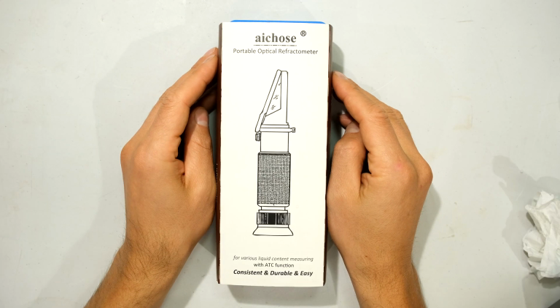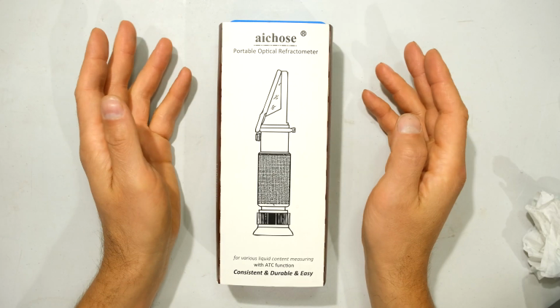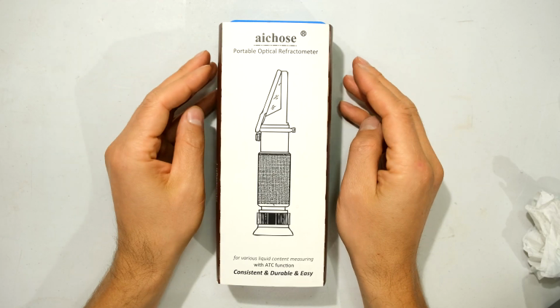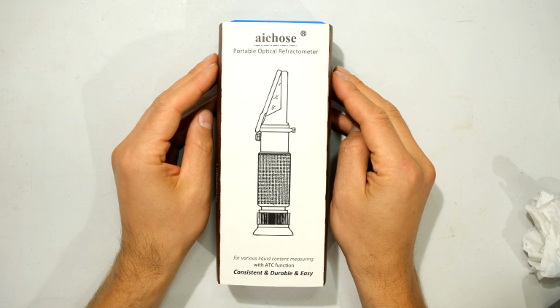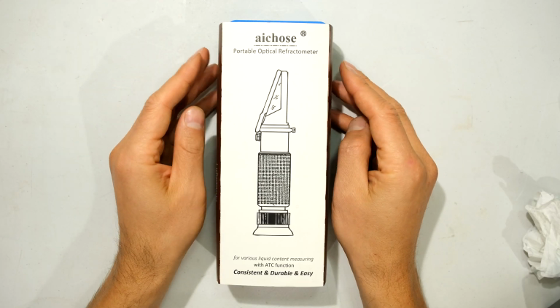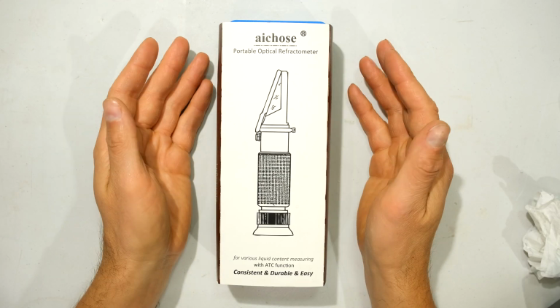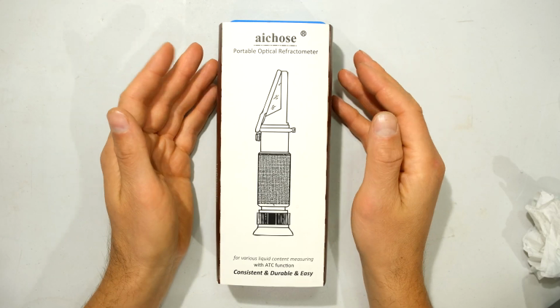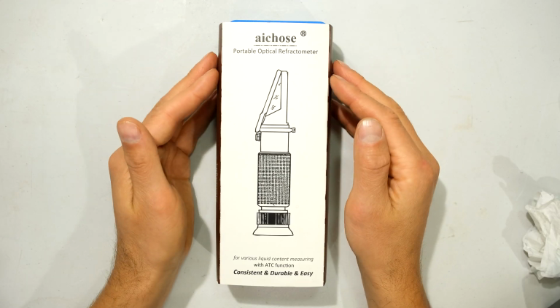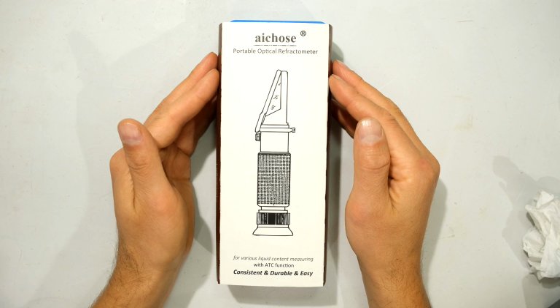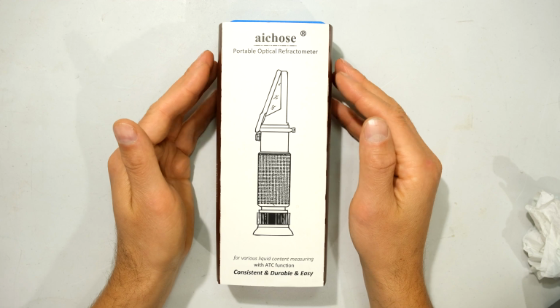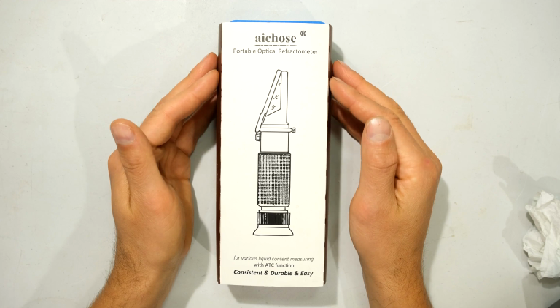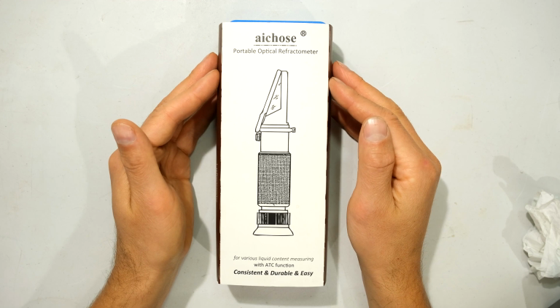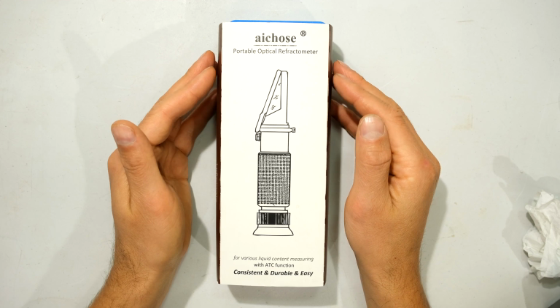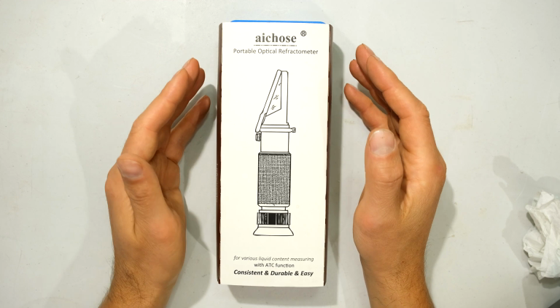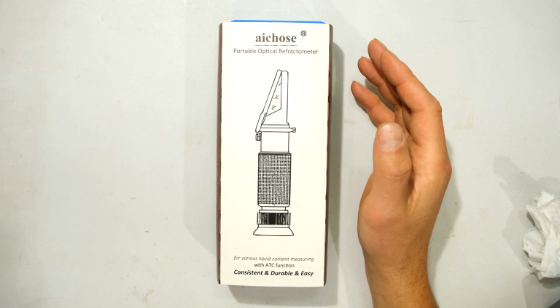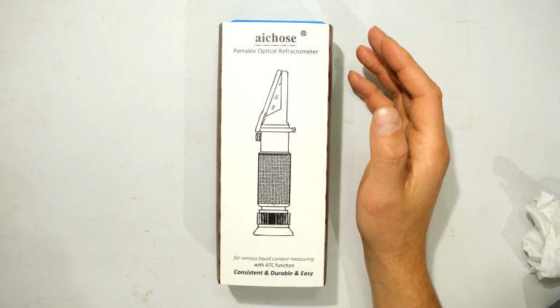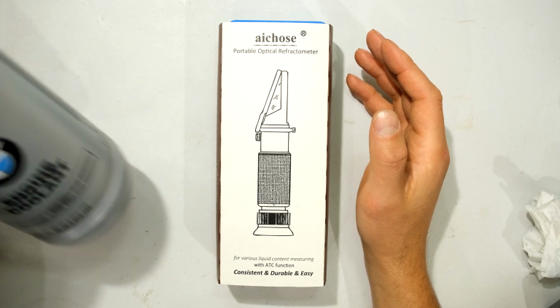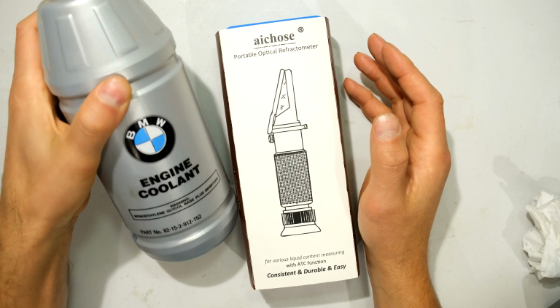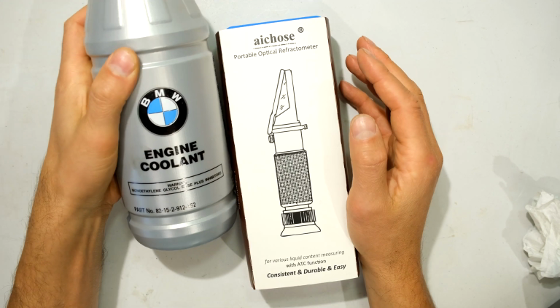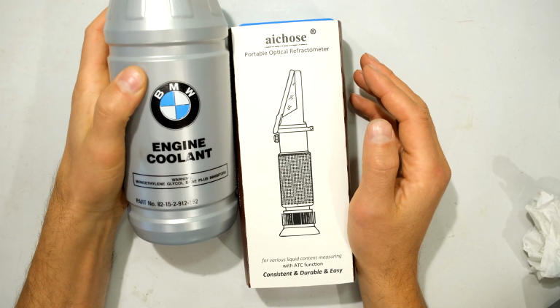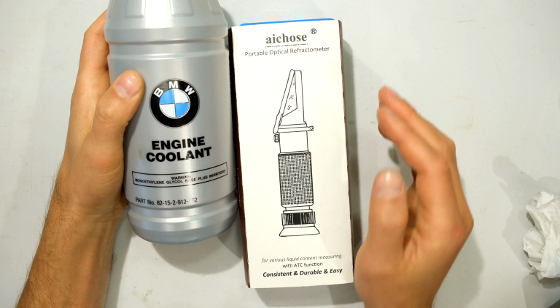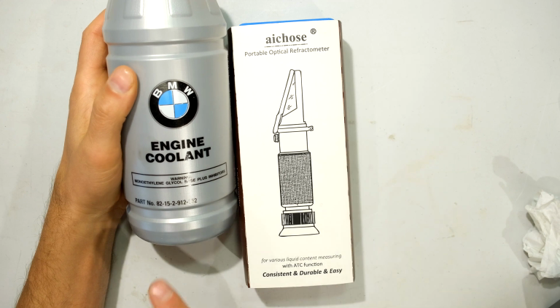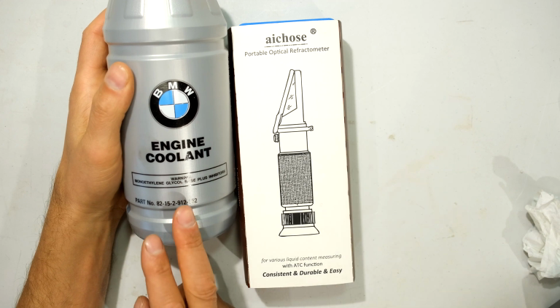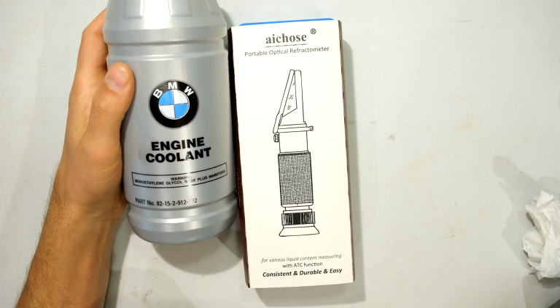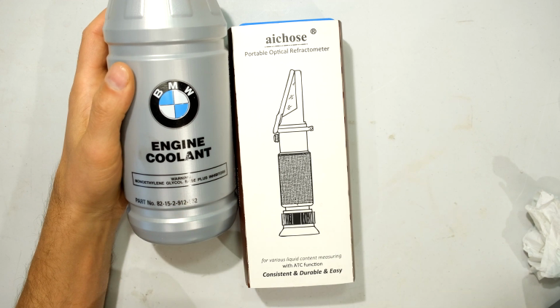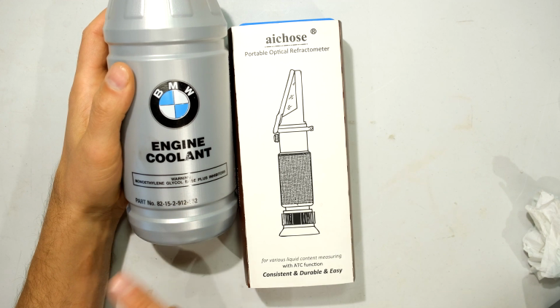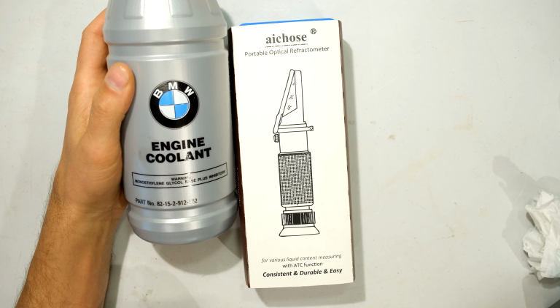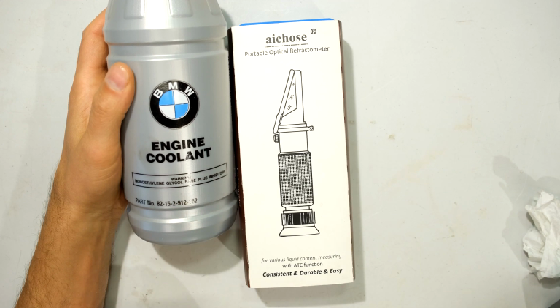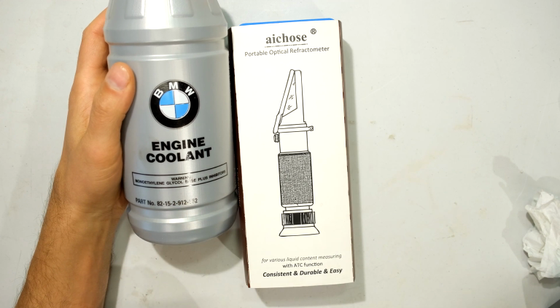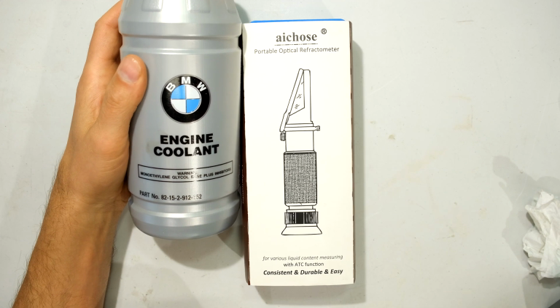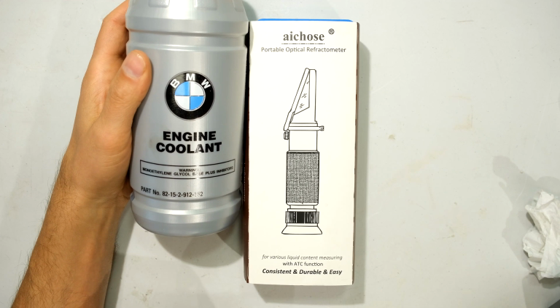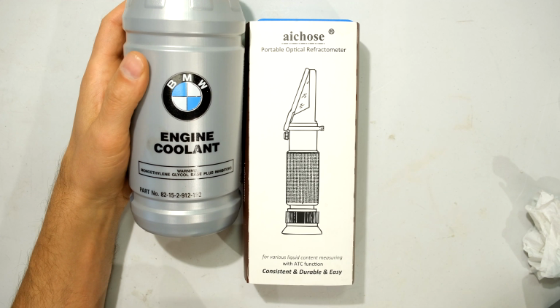In this video I'll be demonstrating how to use a portable optical refractometer. In this particular example, I'm going to be demonstrating how to use it with coolant or antifreeze, and I'm going to show you step by step how to take the measurement.